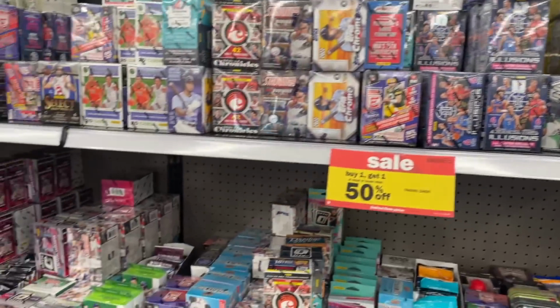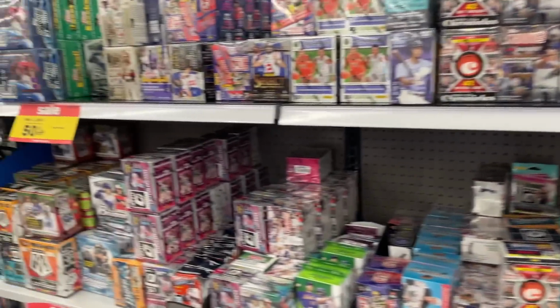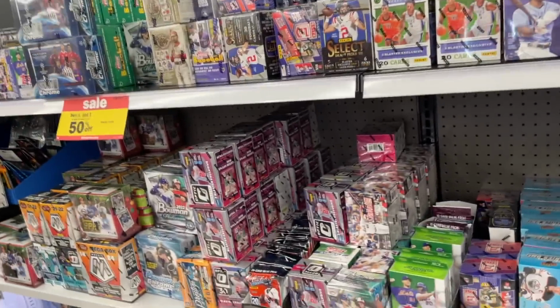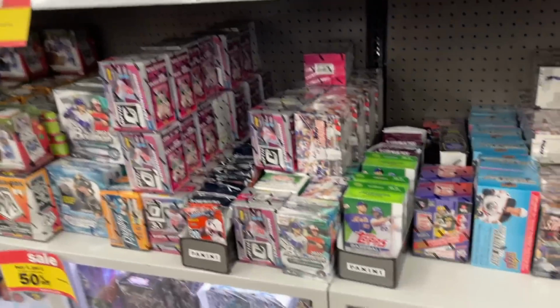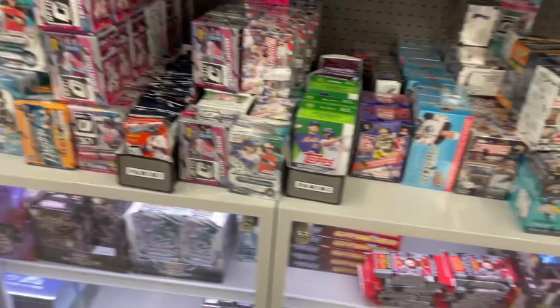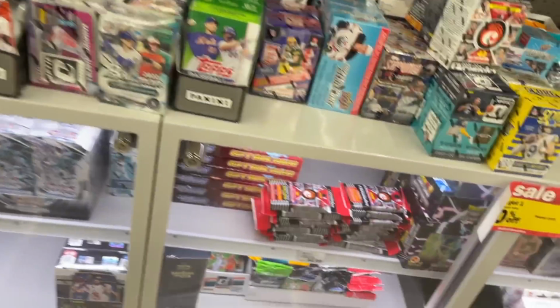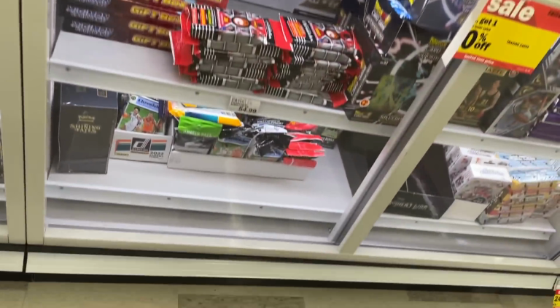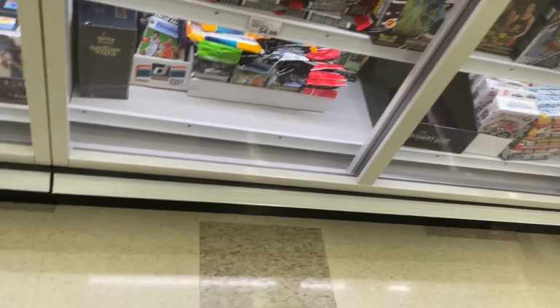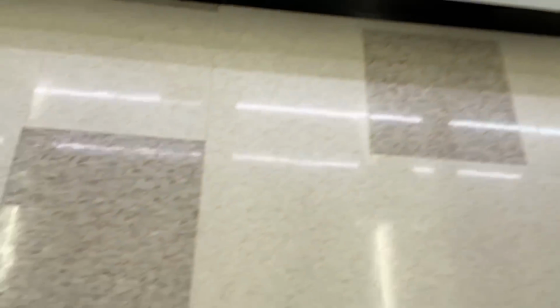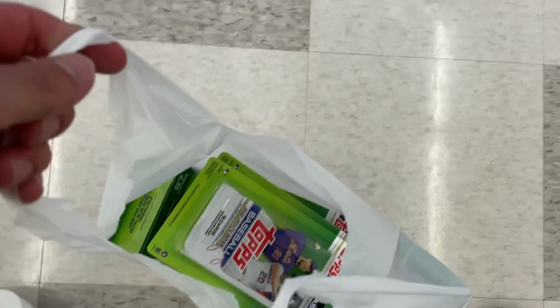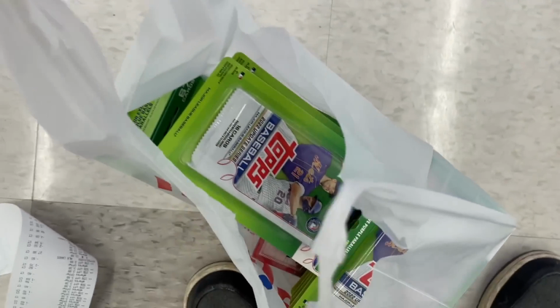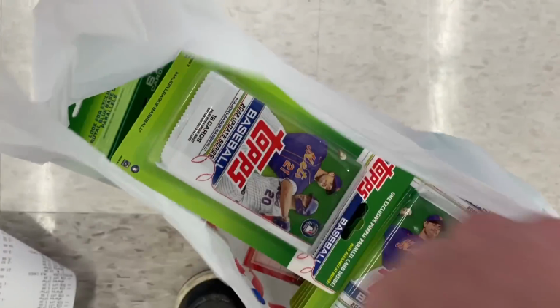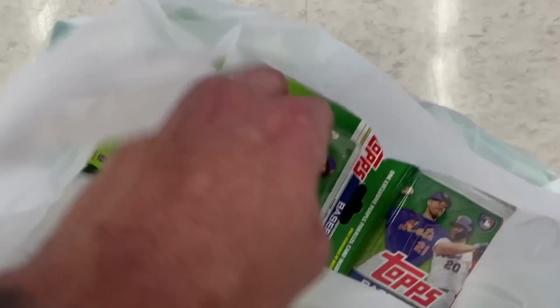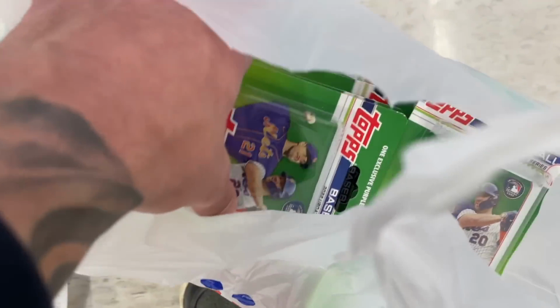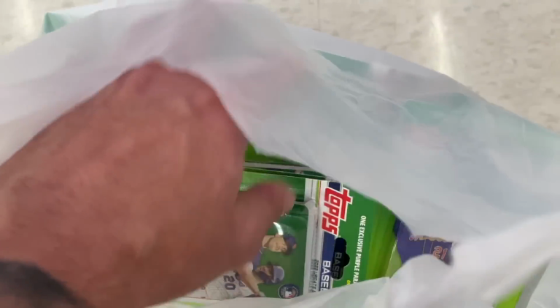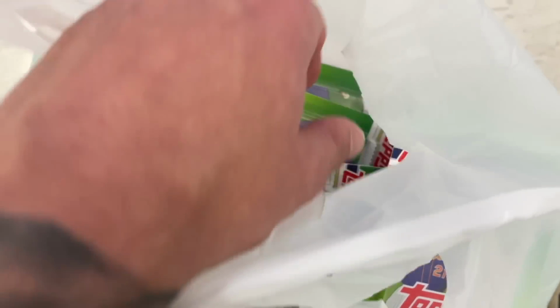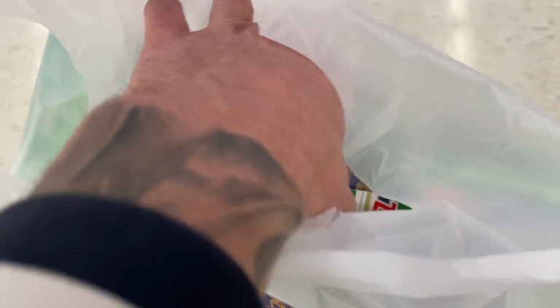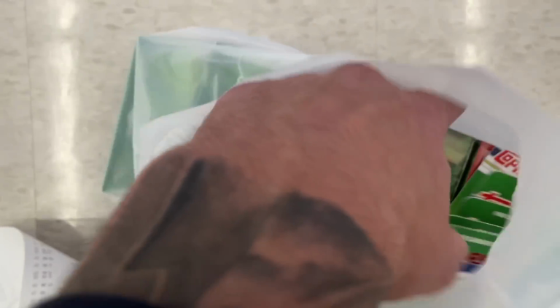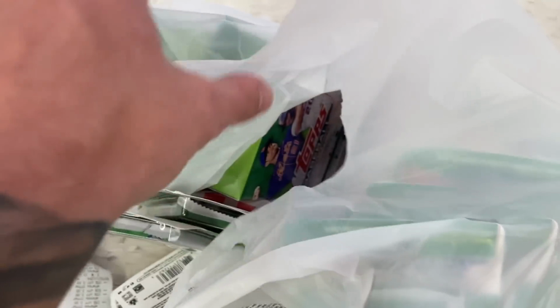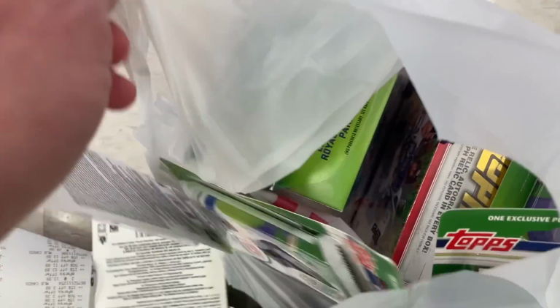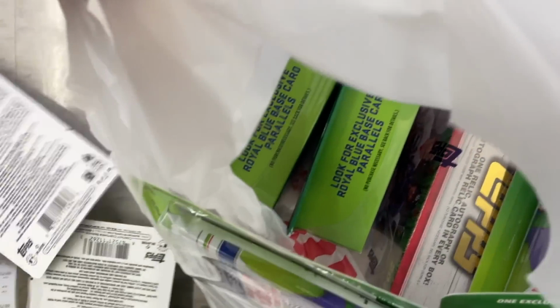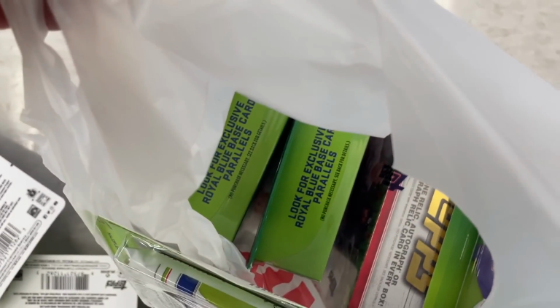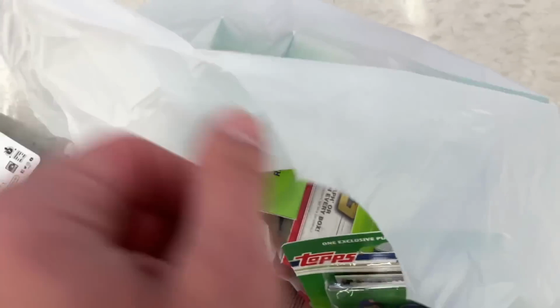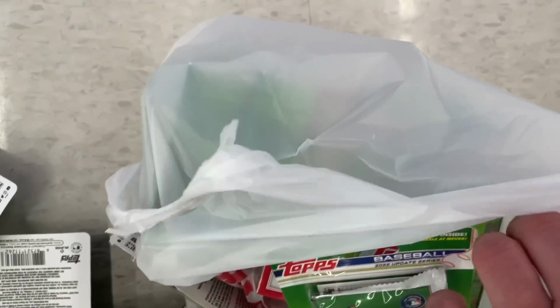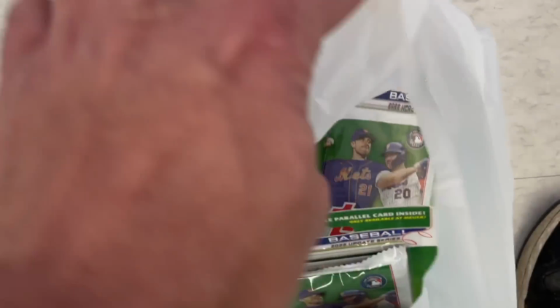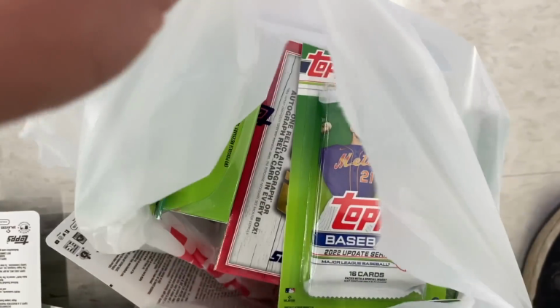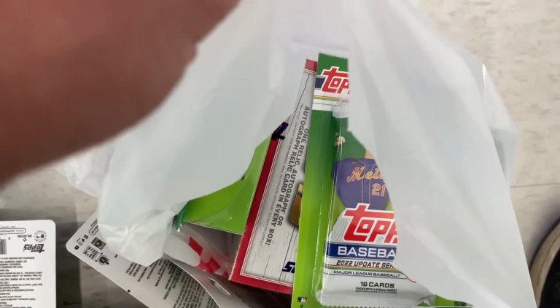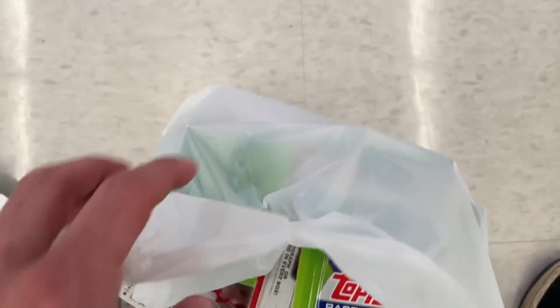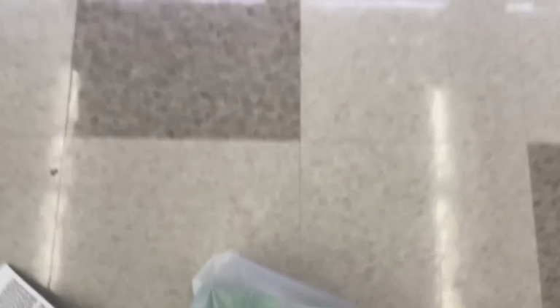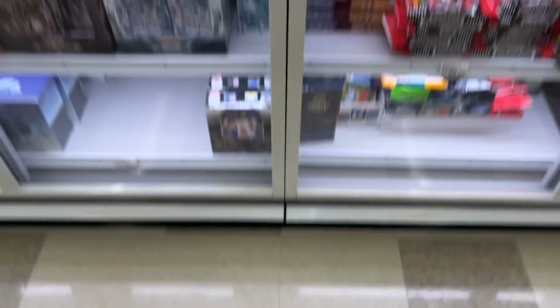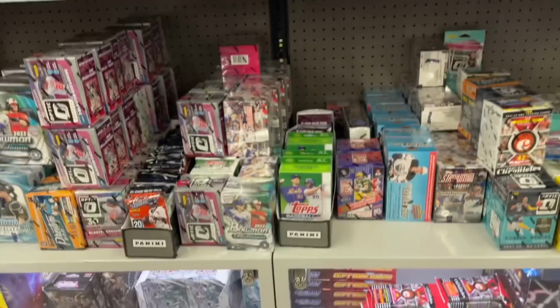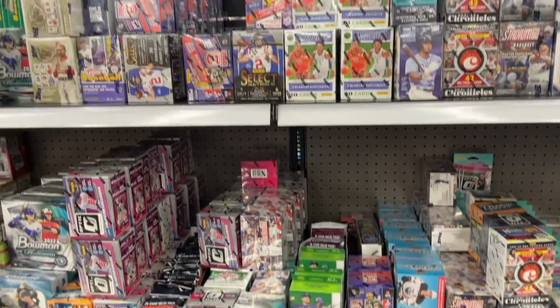I already cashed out - here's what my bag looks like. I grabbed some Update blisters, some Update hangers, and a few holiday megas as well. Couldn't pass up the deals.